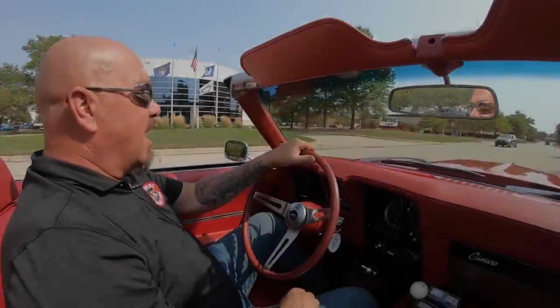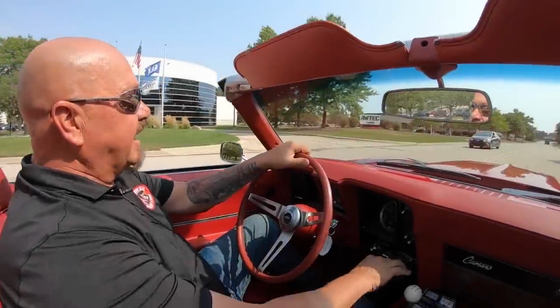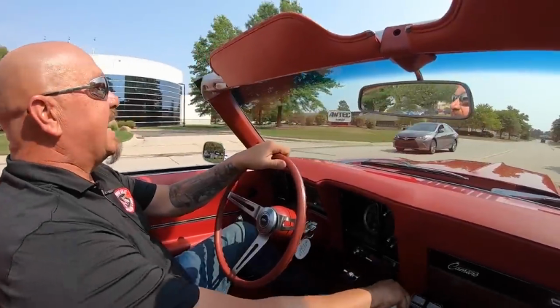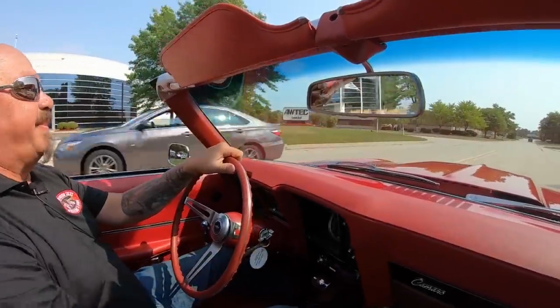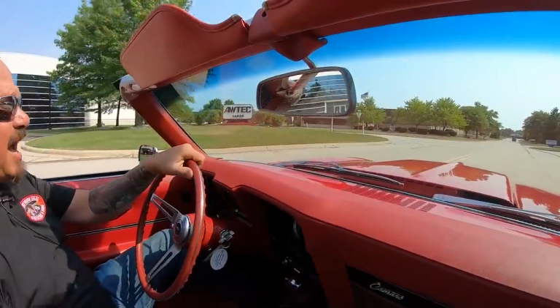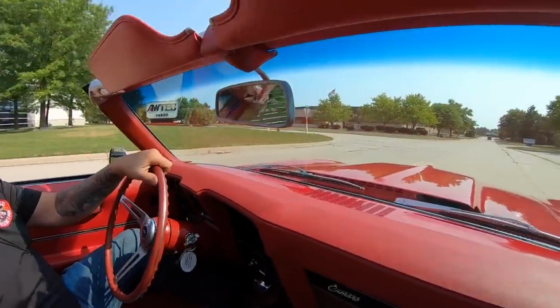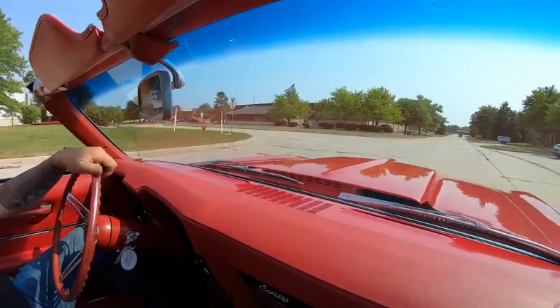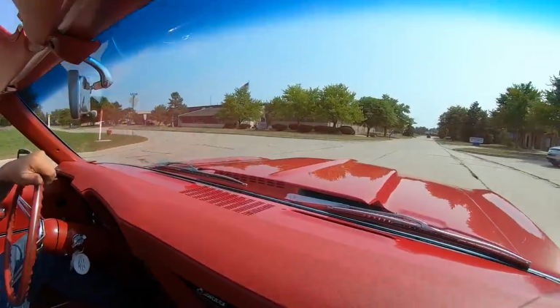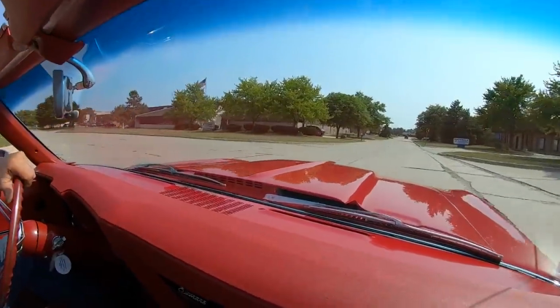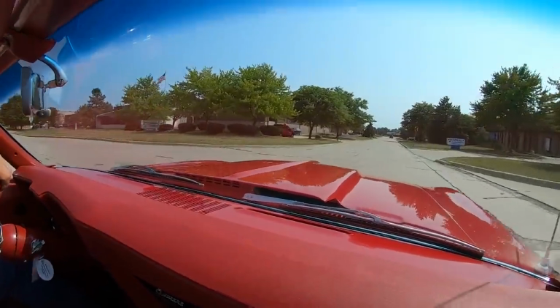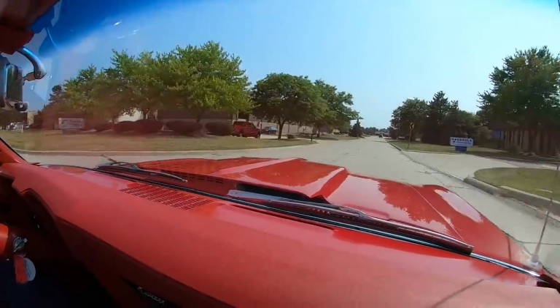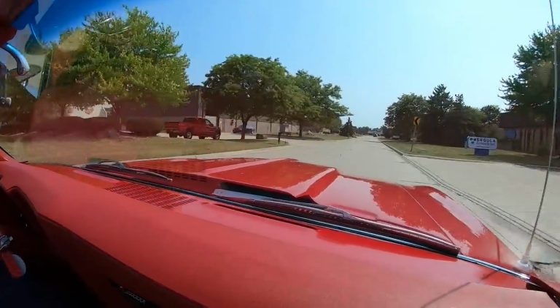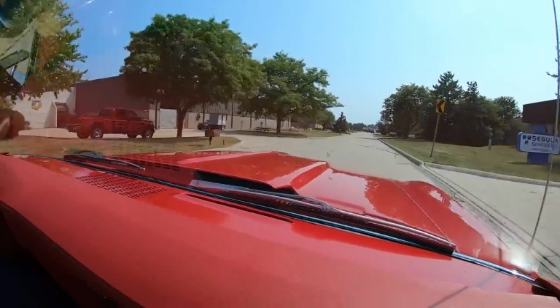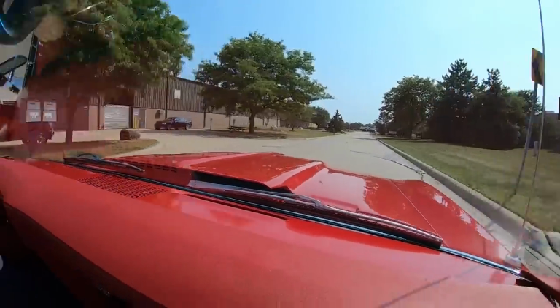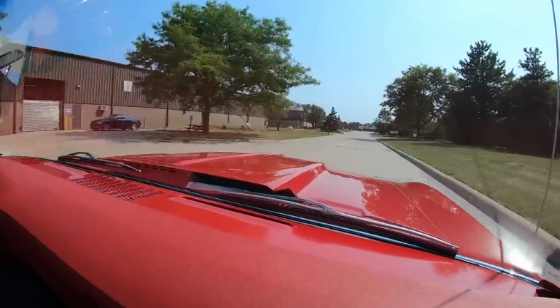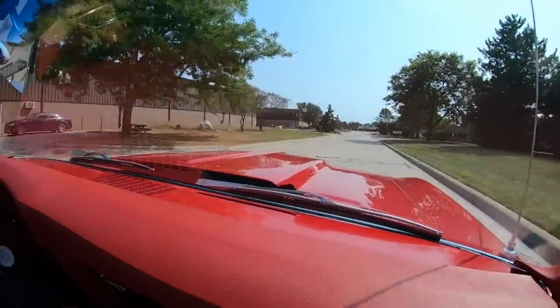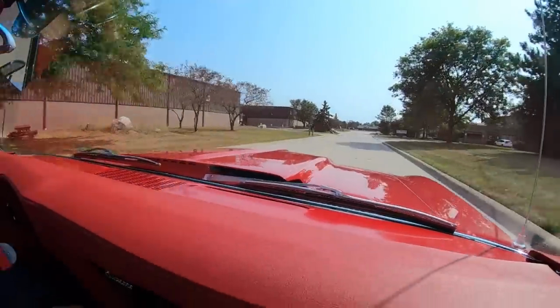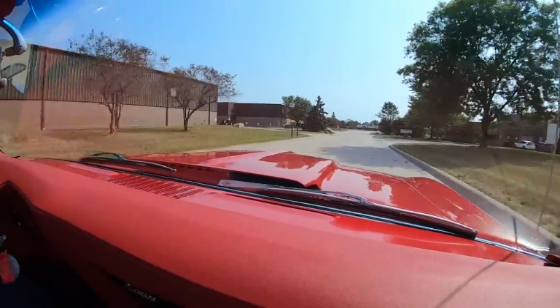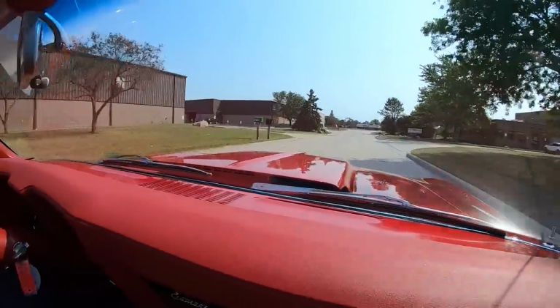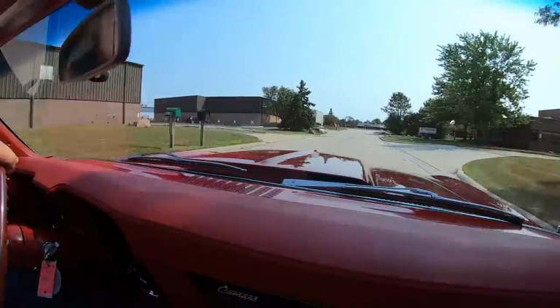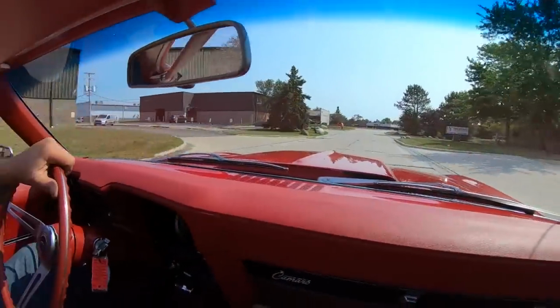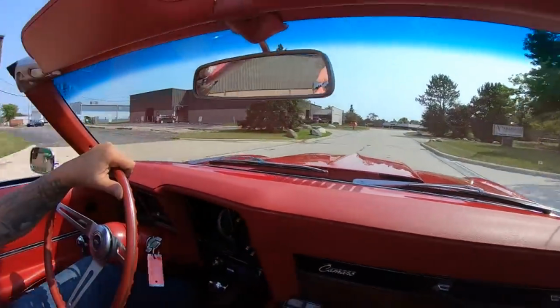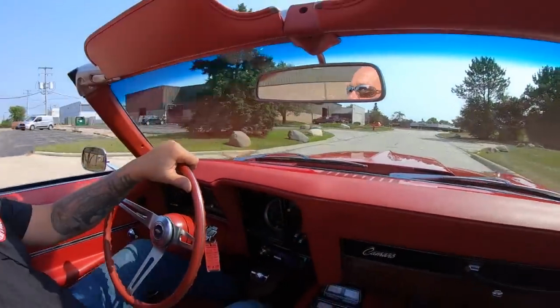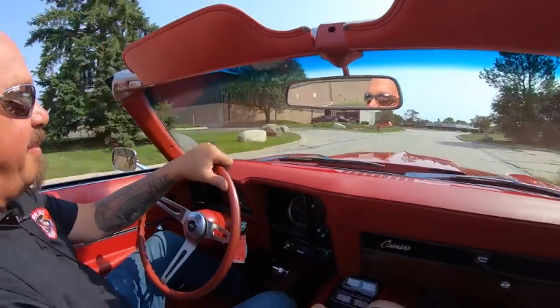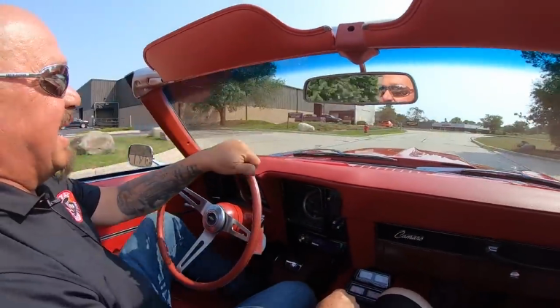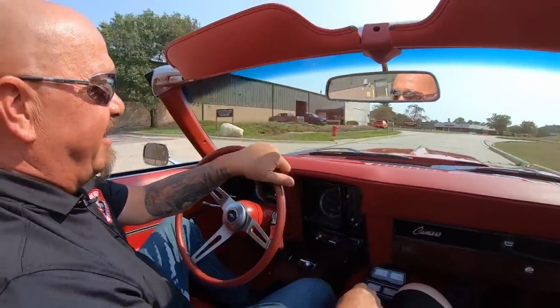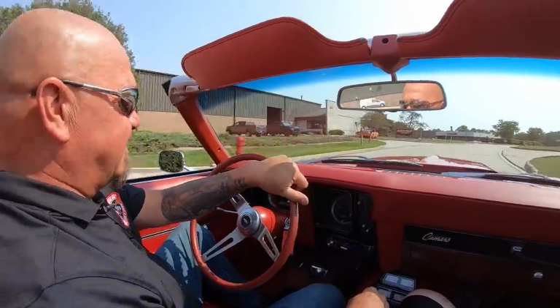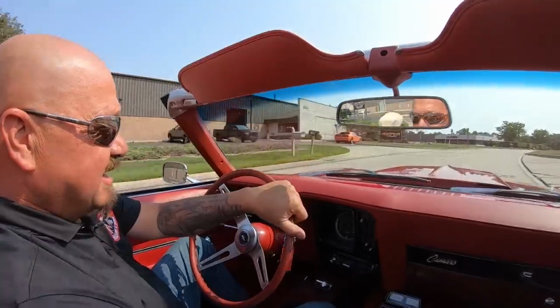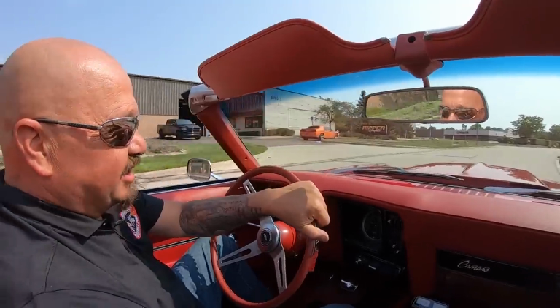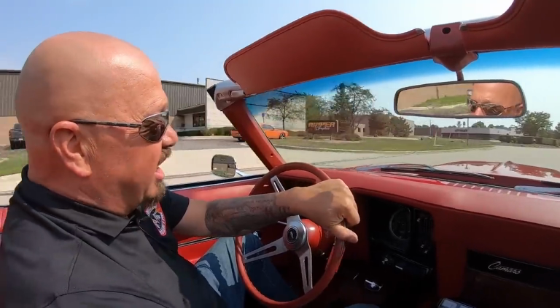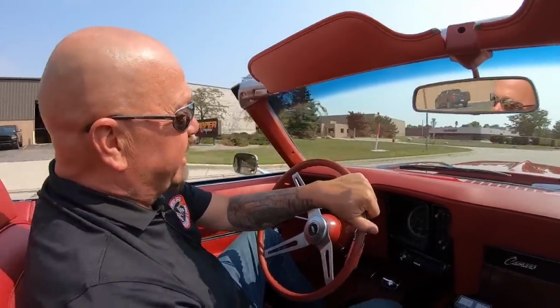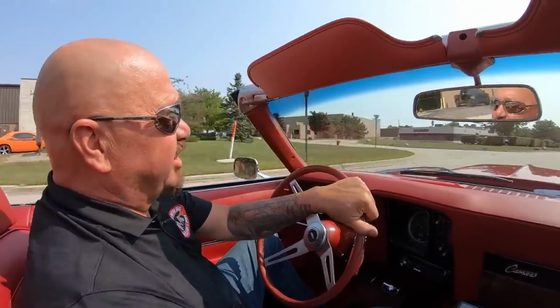Let's take this big block convertible for a ride. One sweet Camaro right here. Not too many convertible big blocks out there — this is one sweet one too.